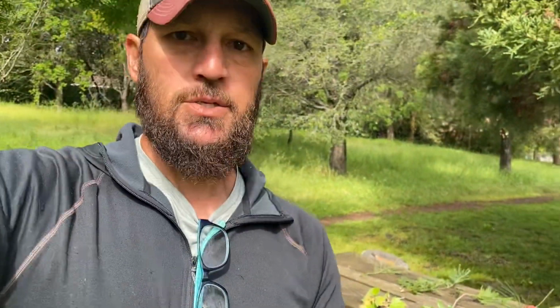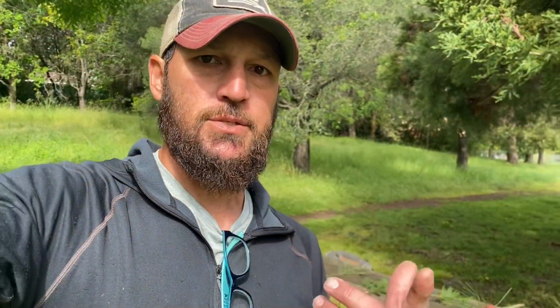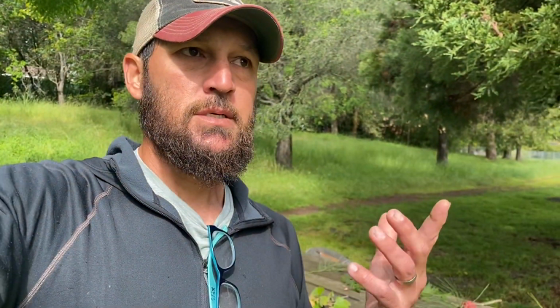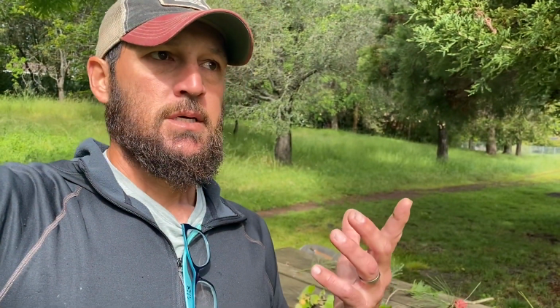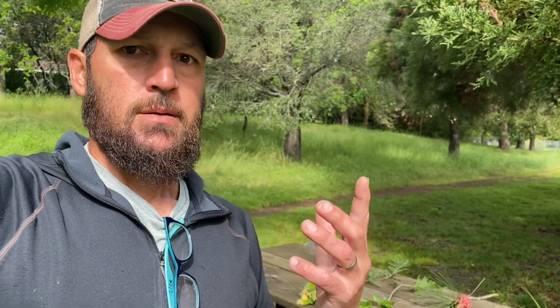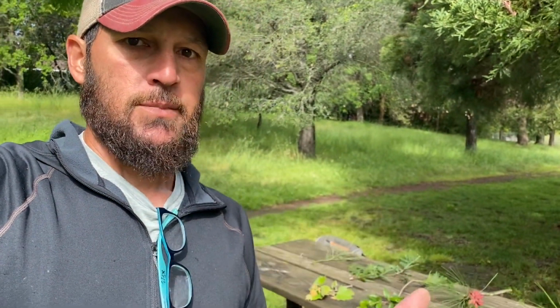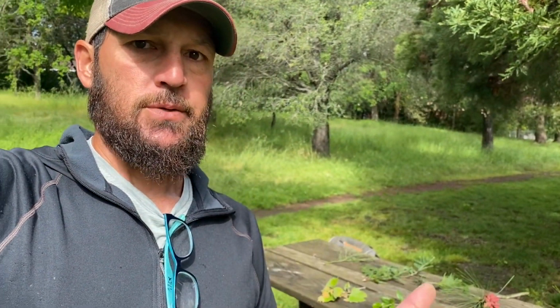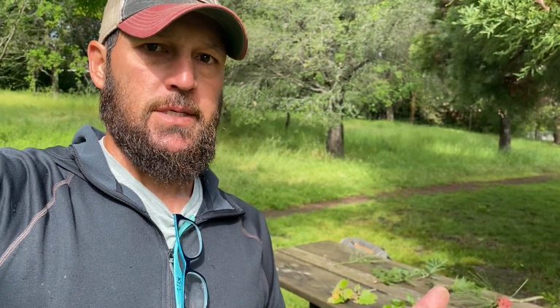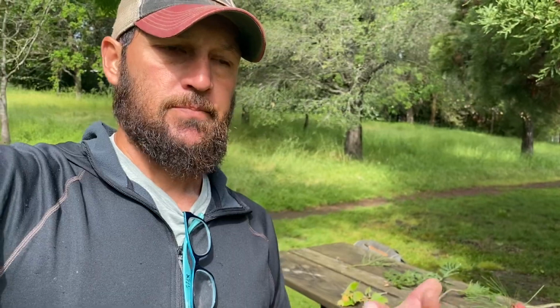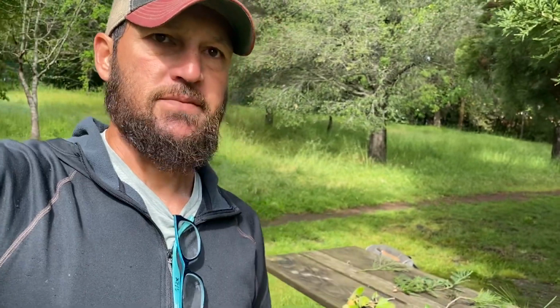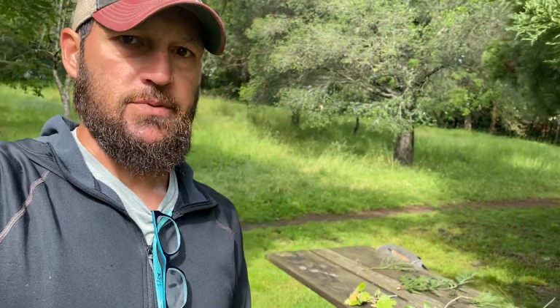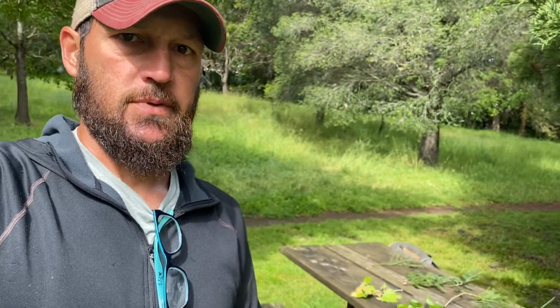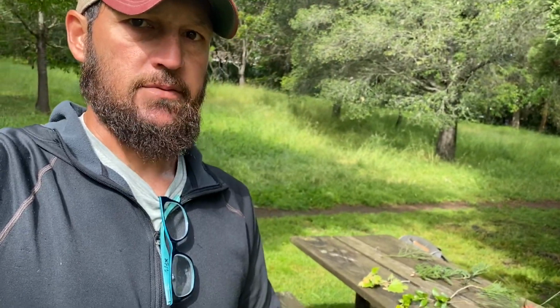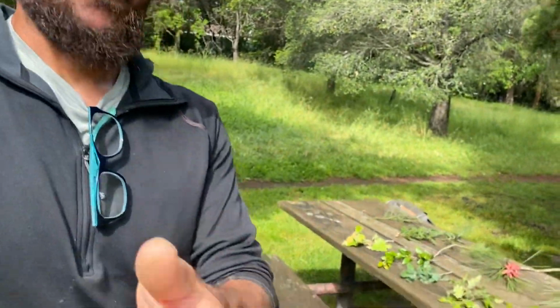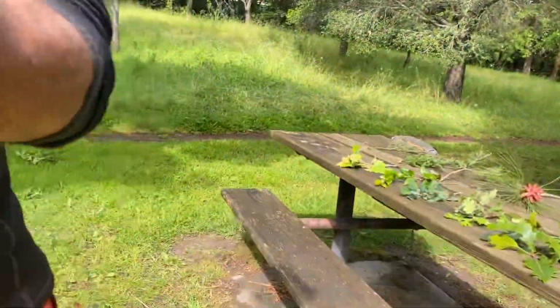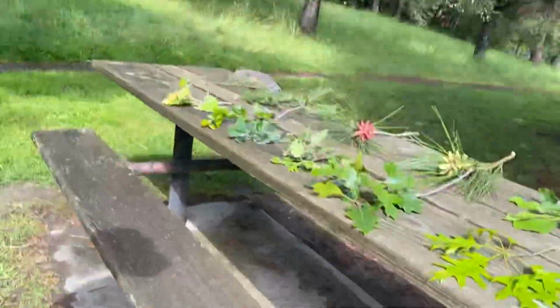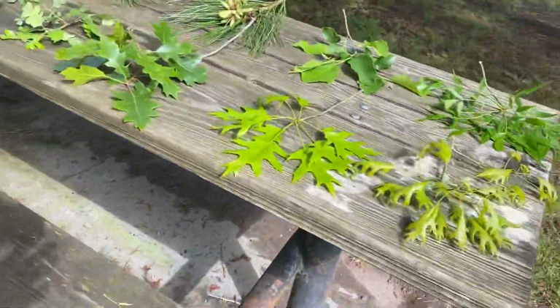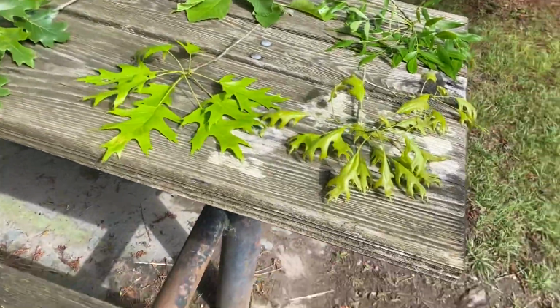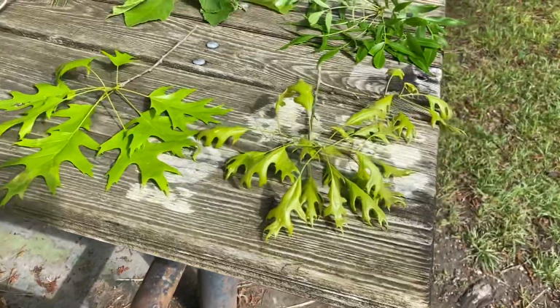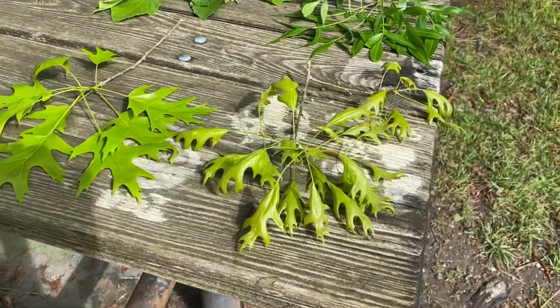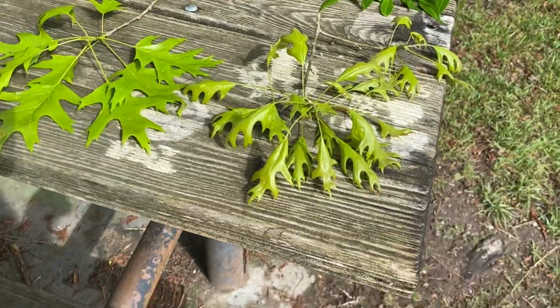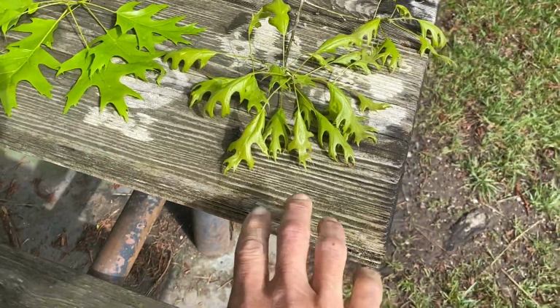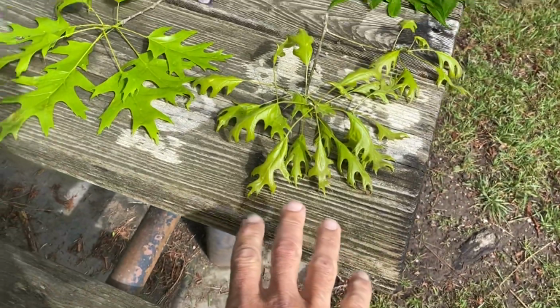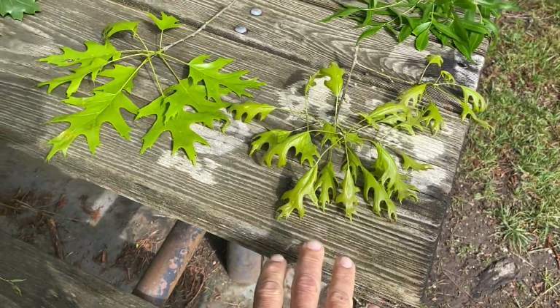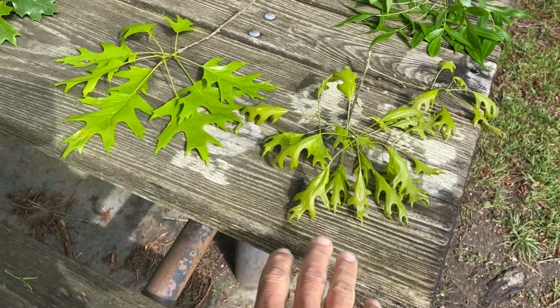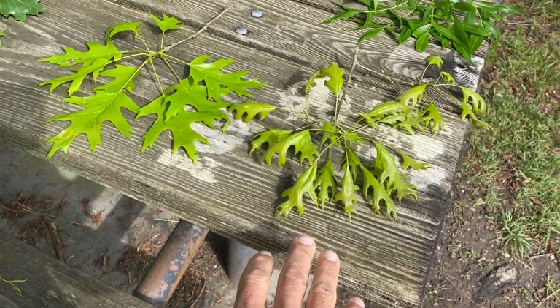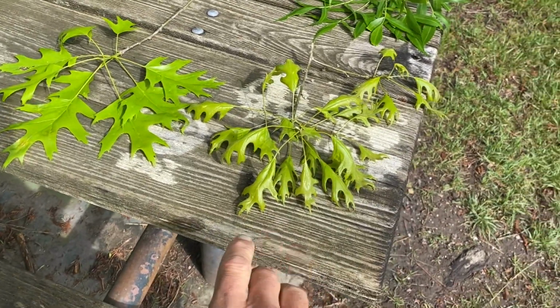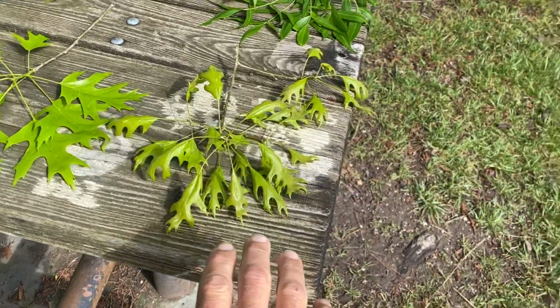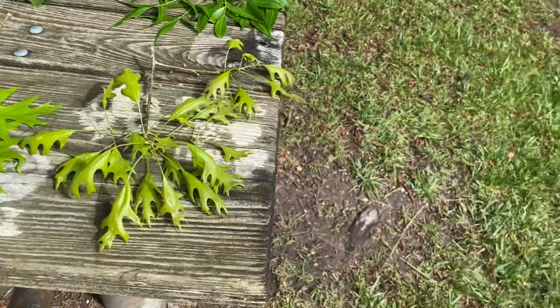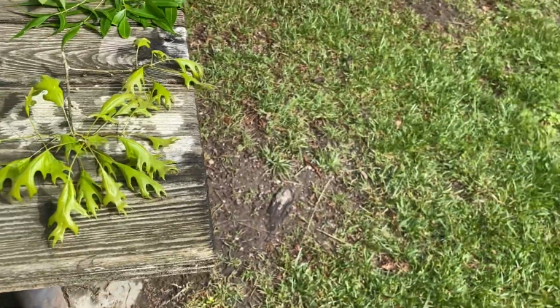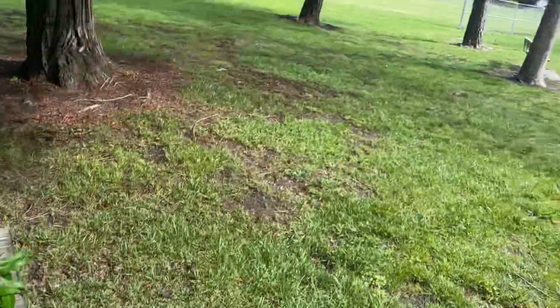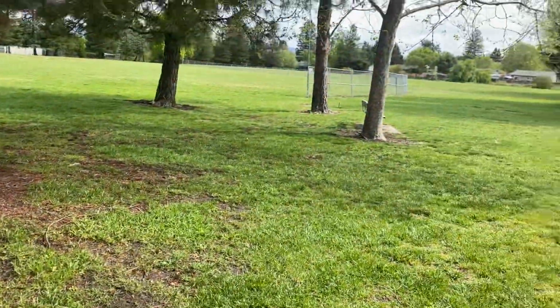I'll show you the trees, but I'm going to show you the leaf samples I got from them. So this is a variety of oaks, and this is just in this one little park here.